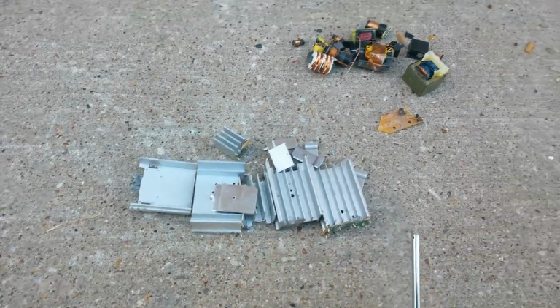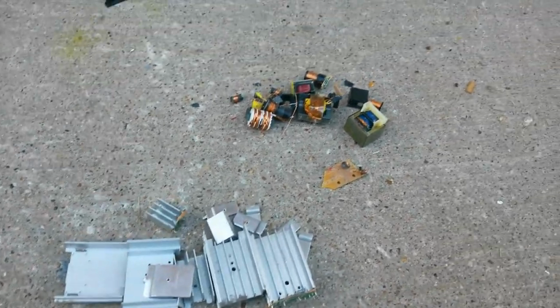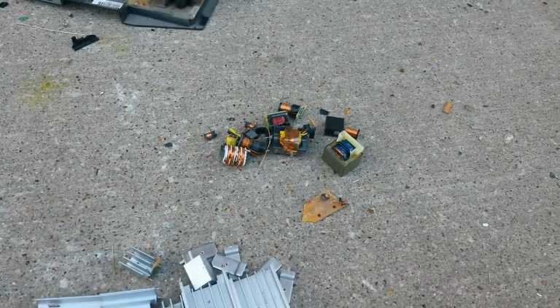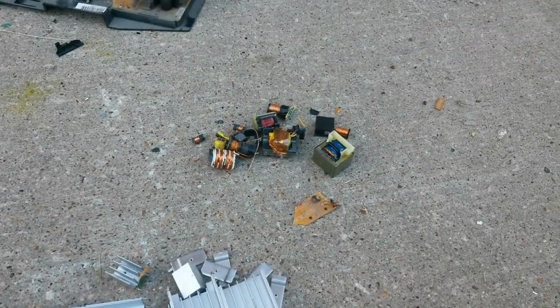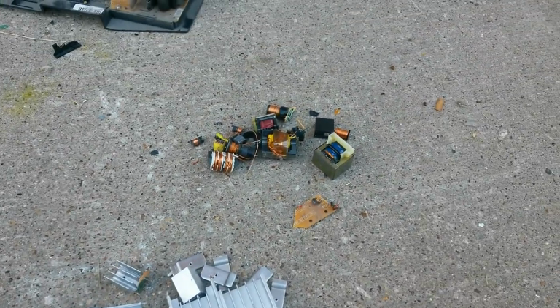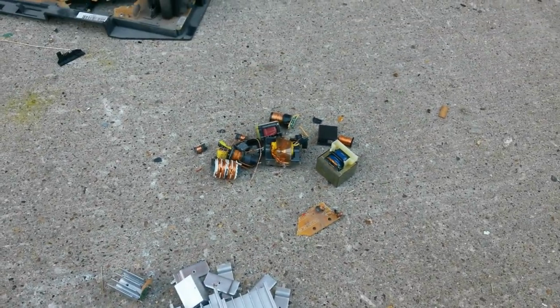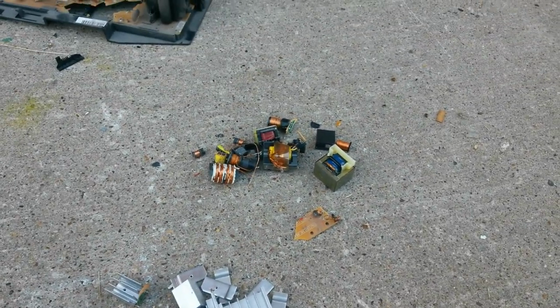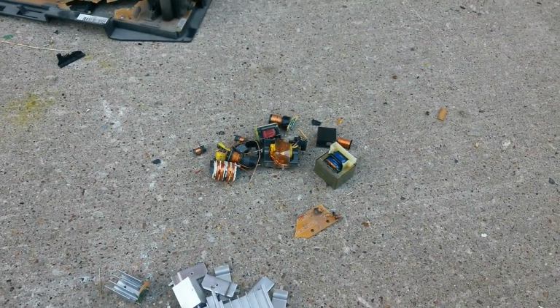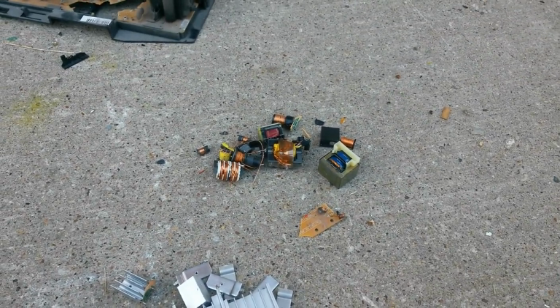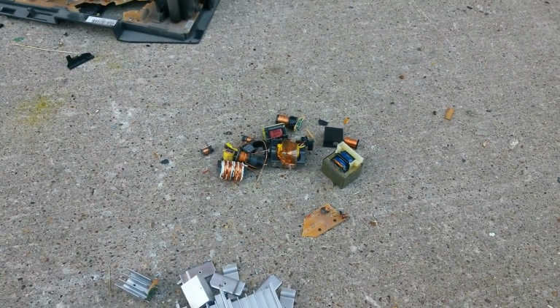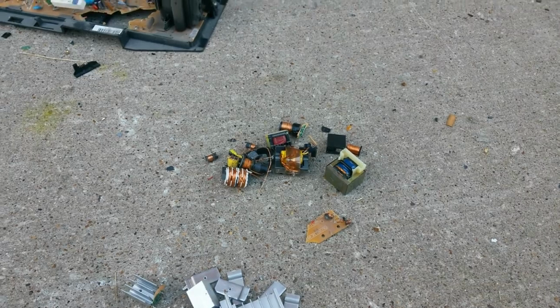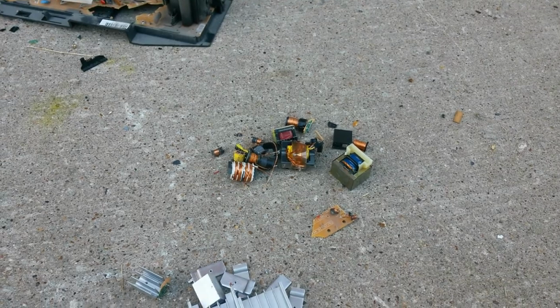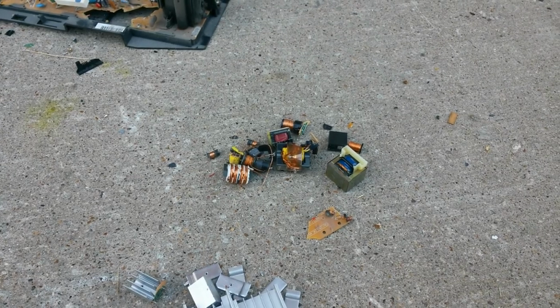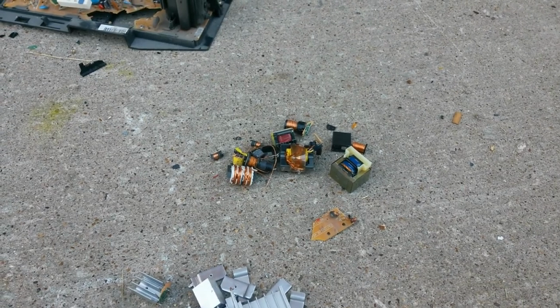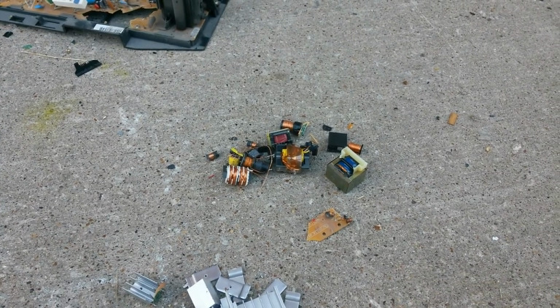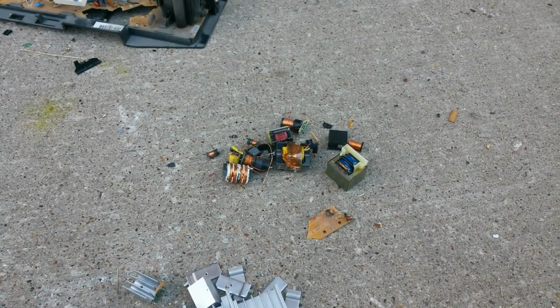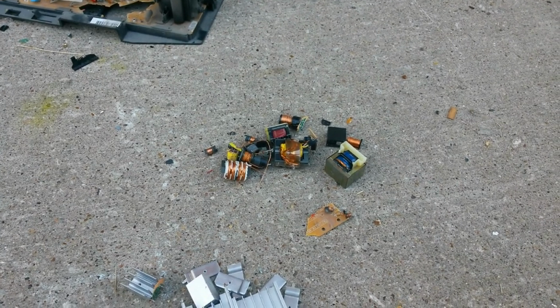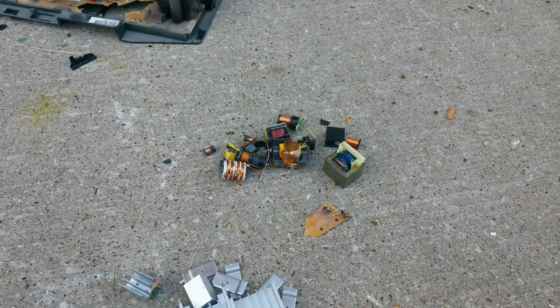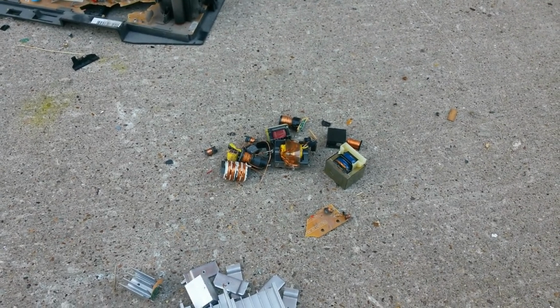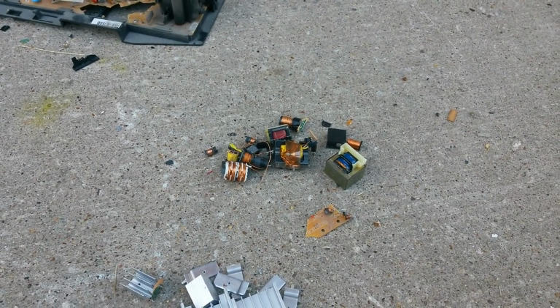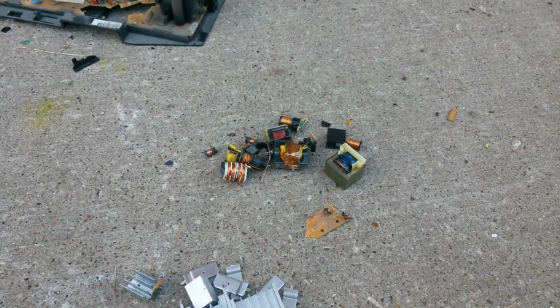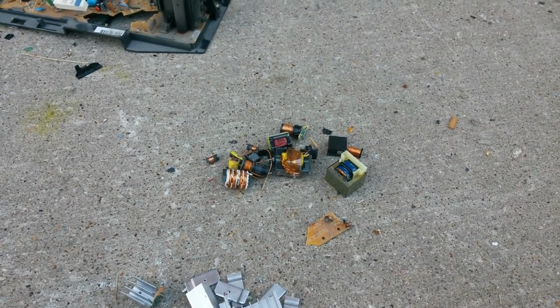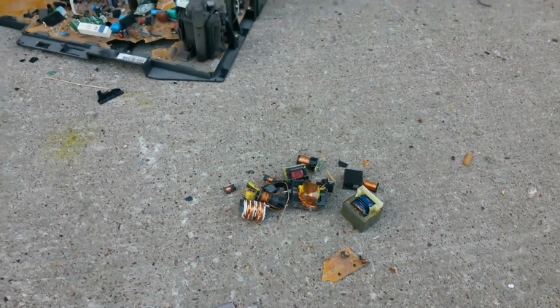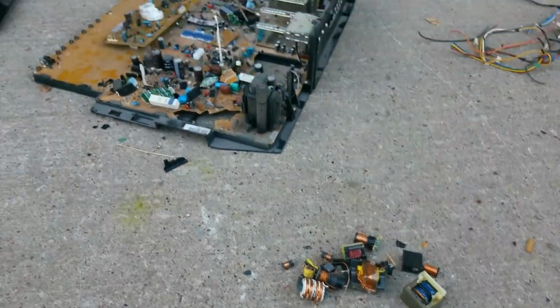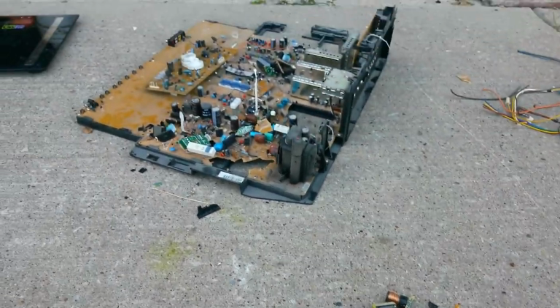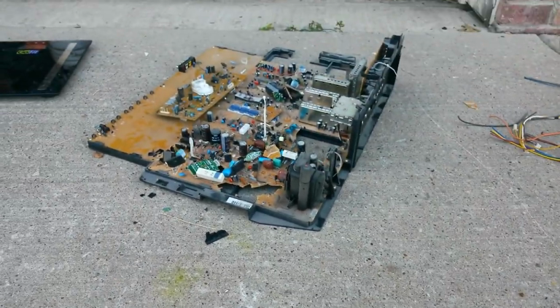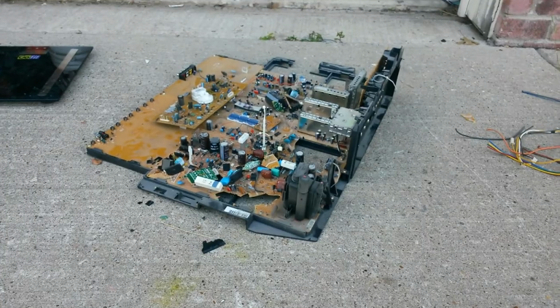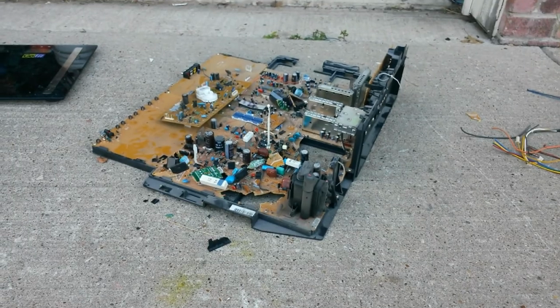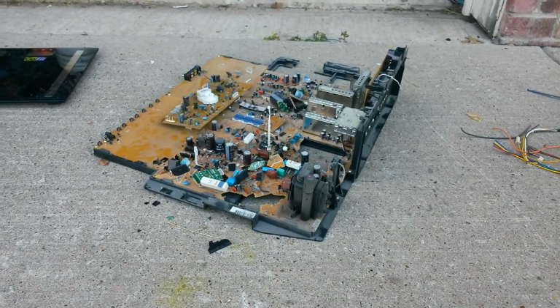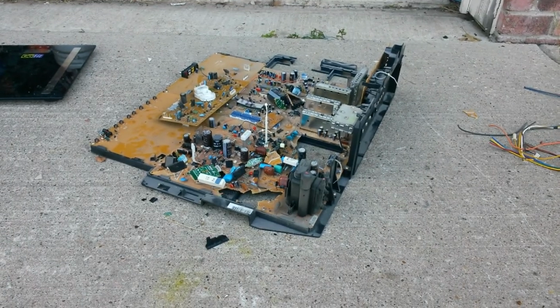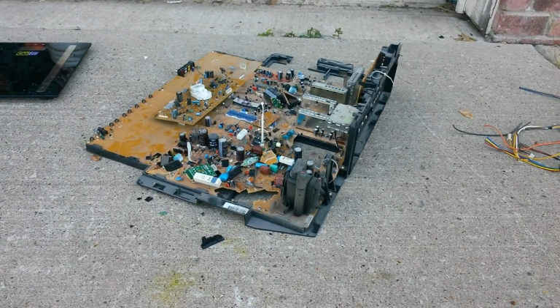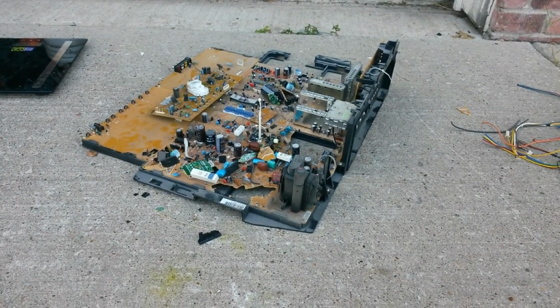Like I said guys, pick up those TVs — you get decent money instead of just picking up steel. Don't miss them. All right guys, I'm out.